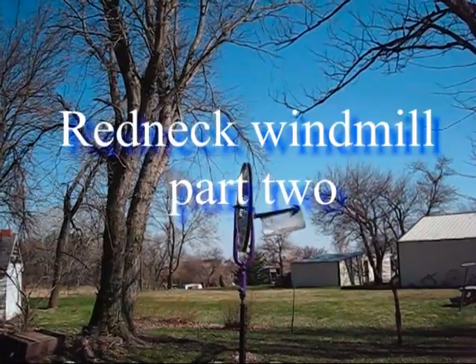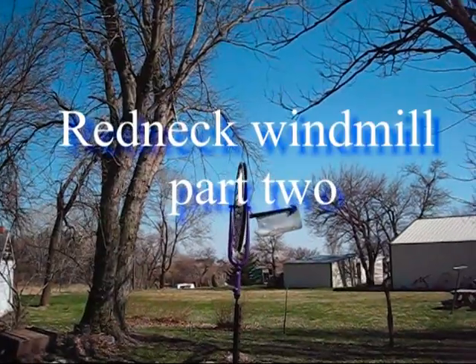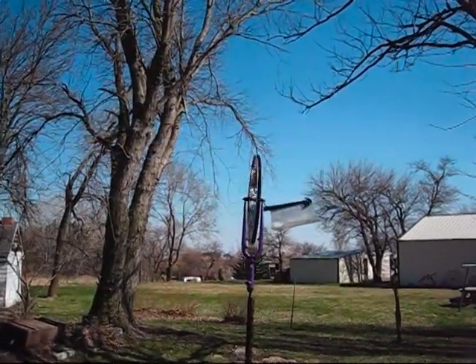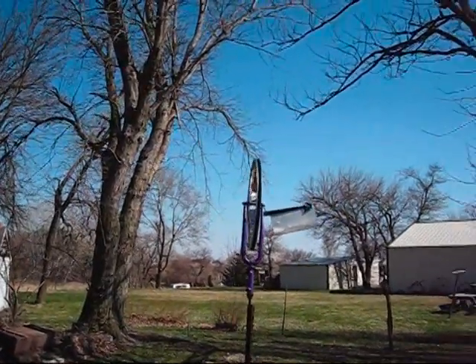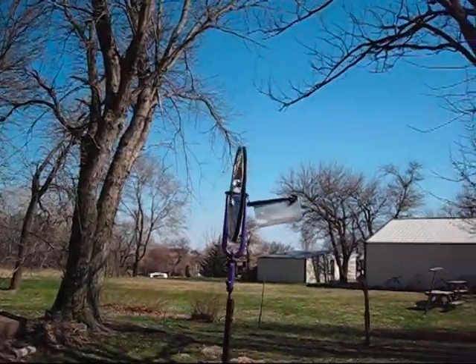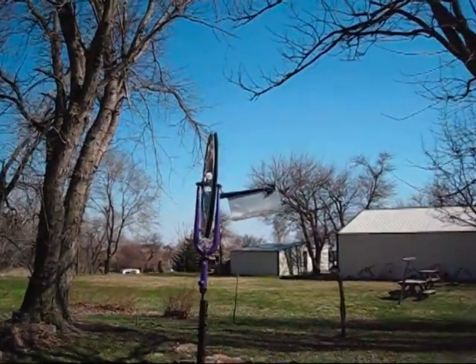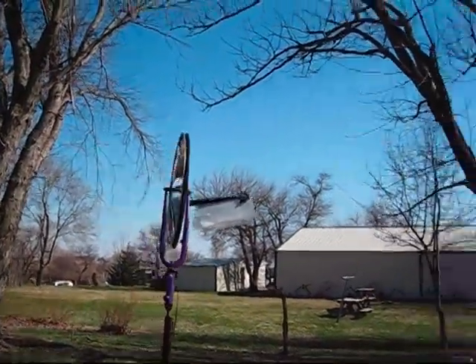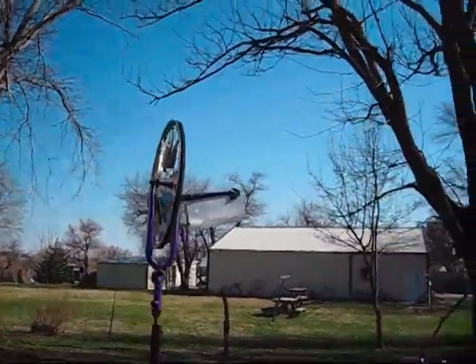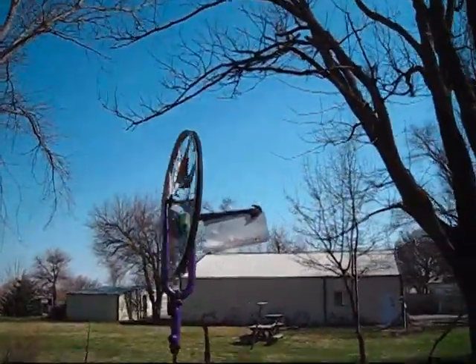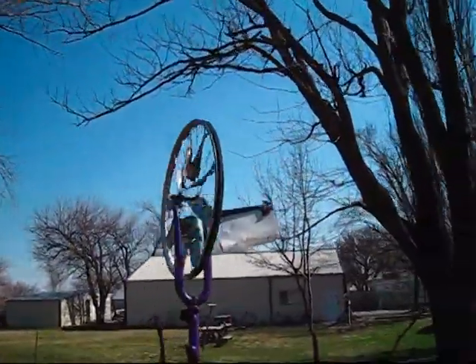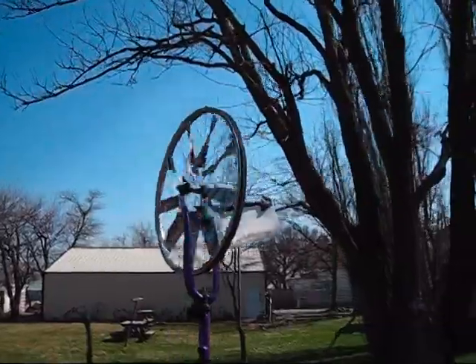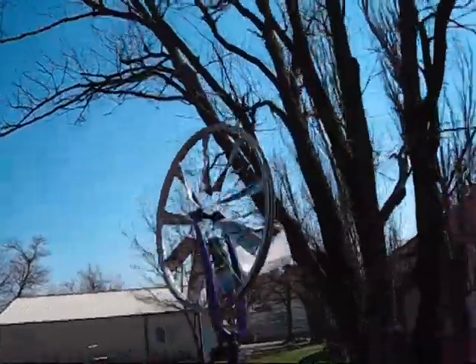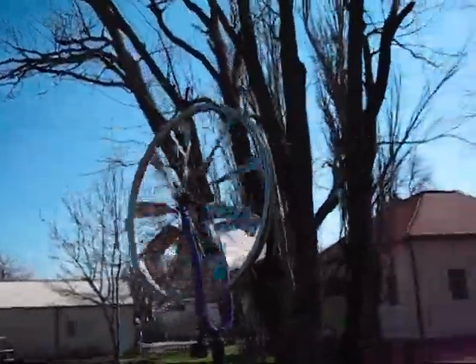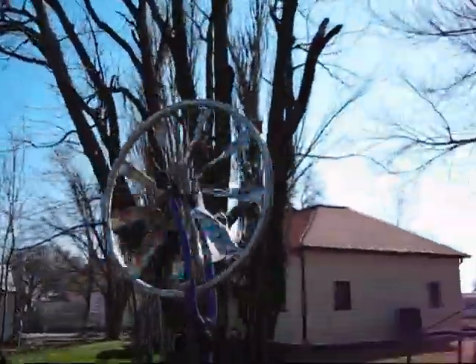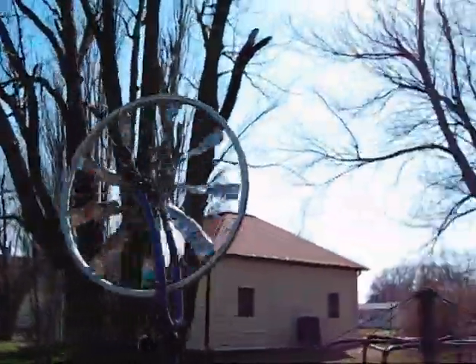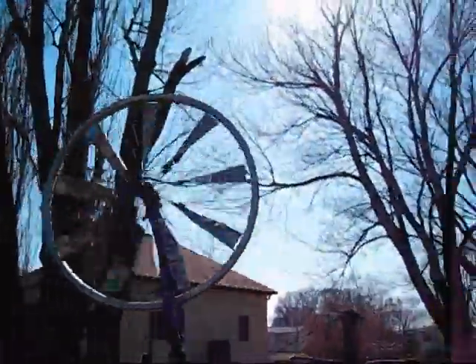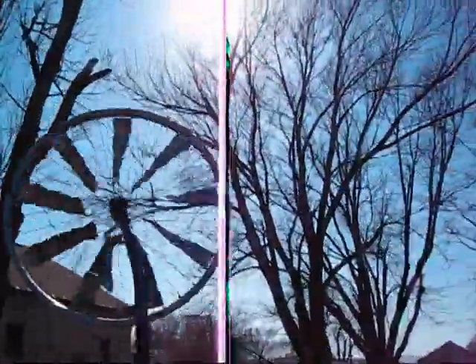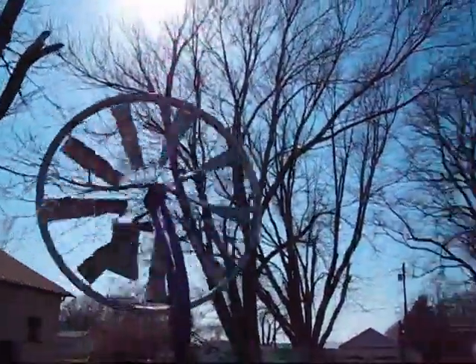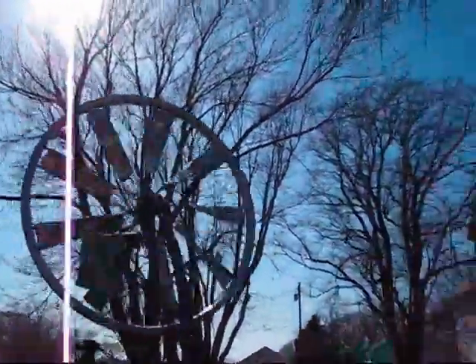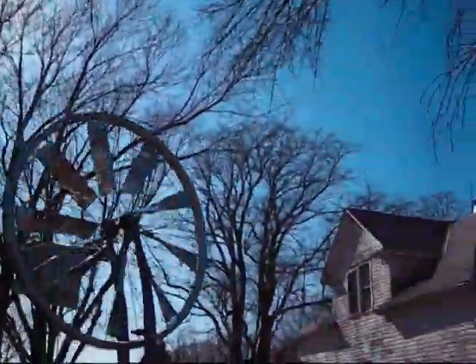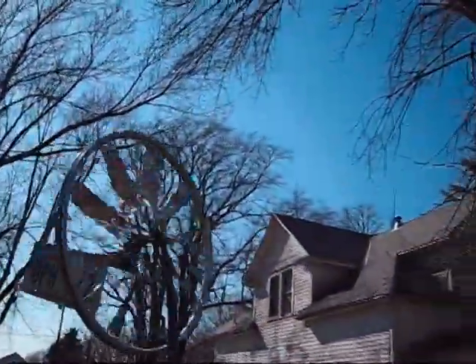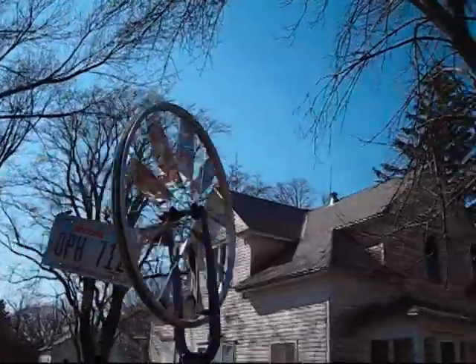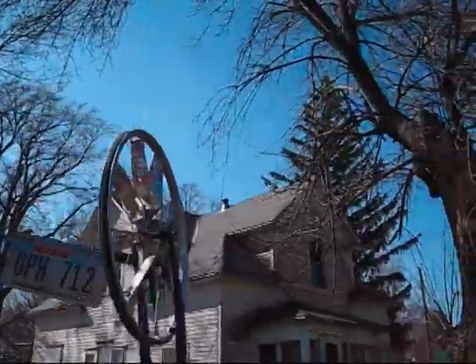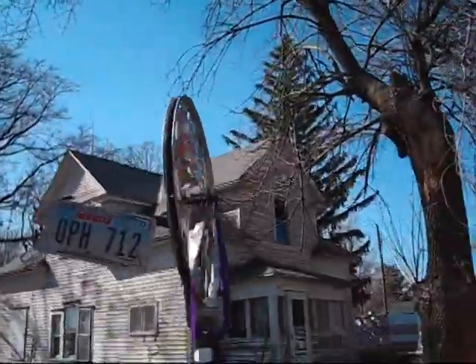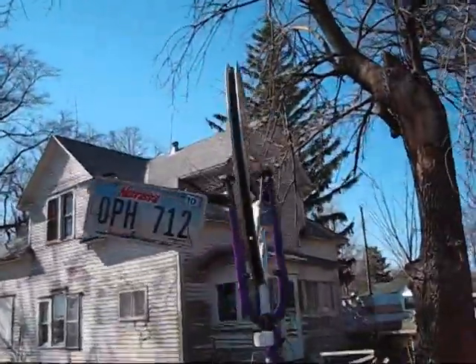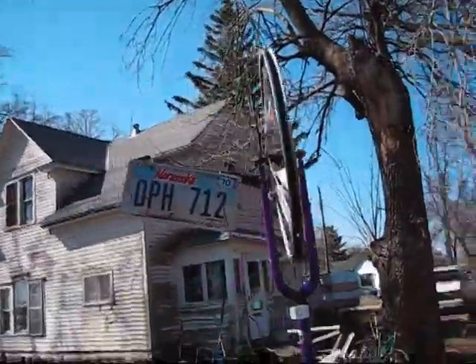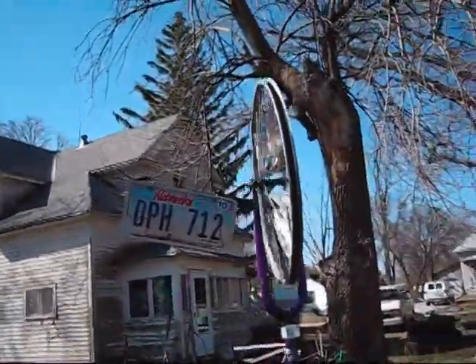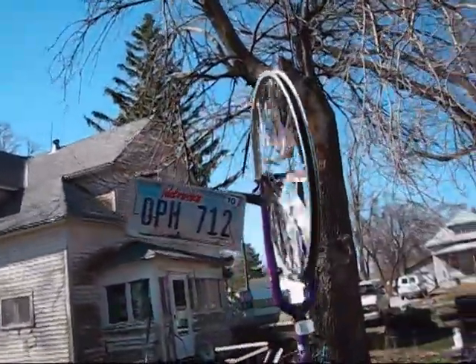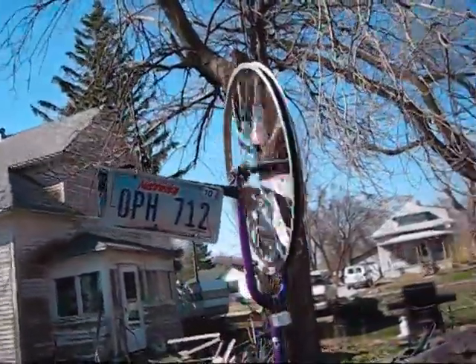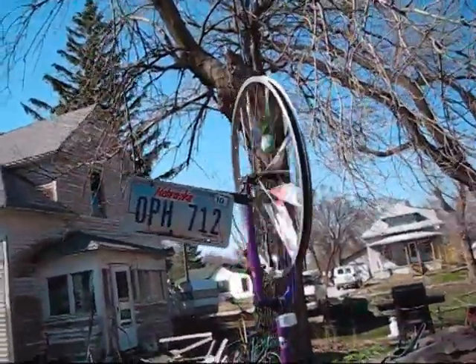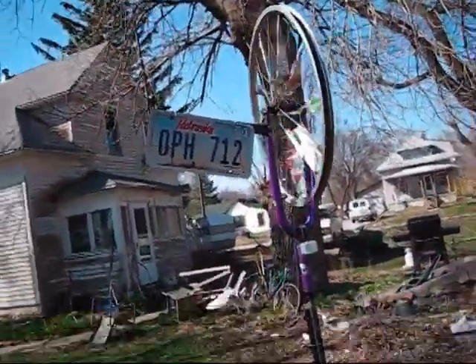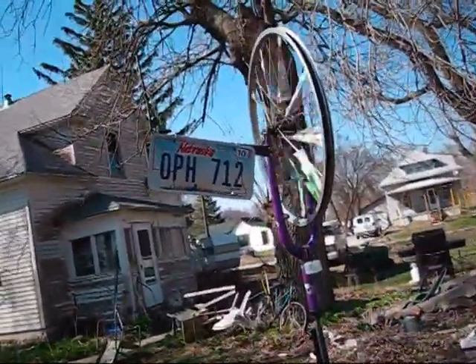This is my redneck windmill, modified with a tail feather and a tire taken off to make it a little bit lighter. I still got a long ways to go to figure out the belt system to make a pulley for a generator.